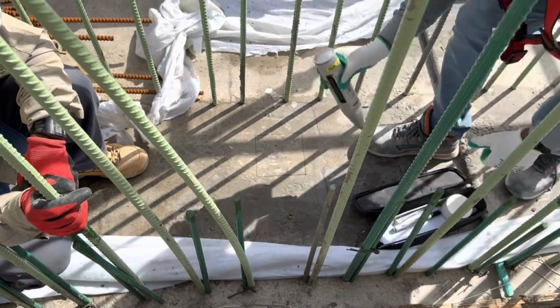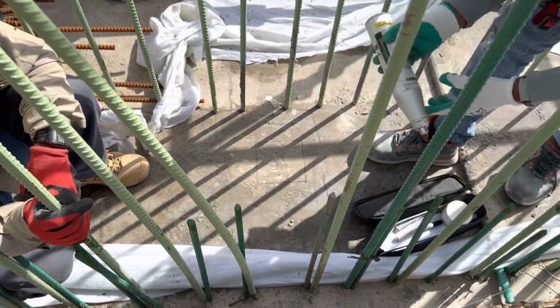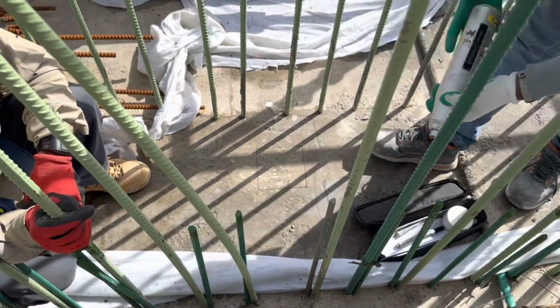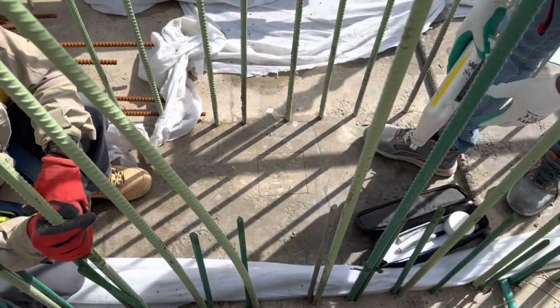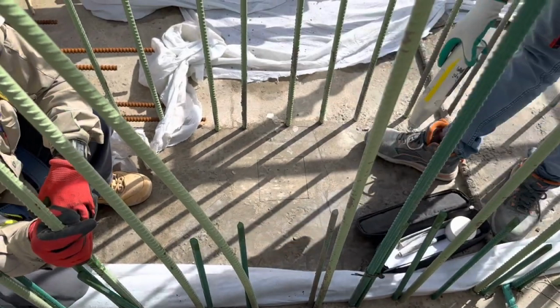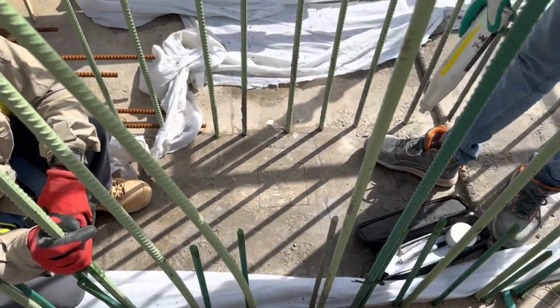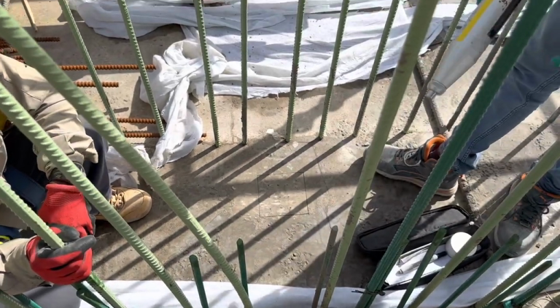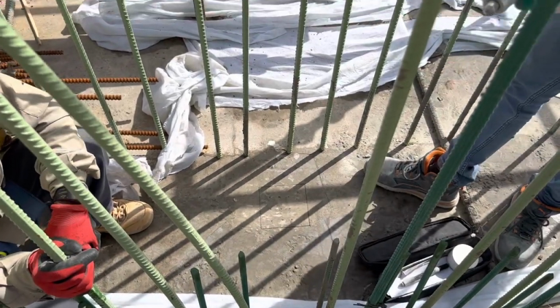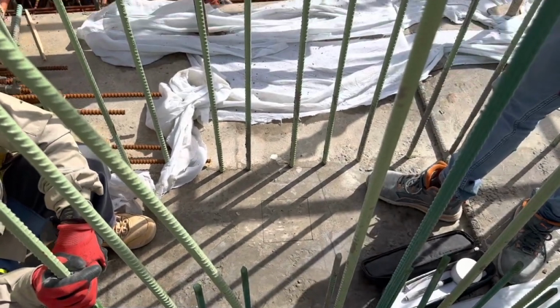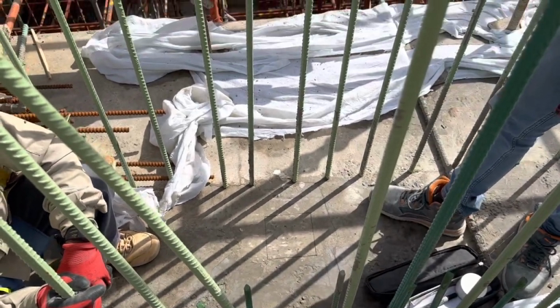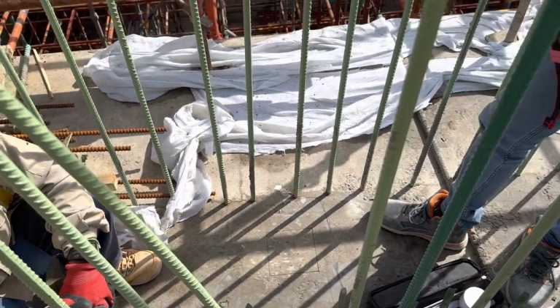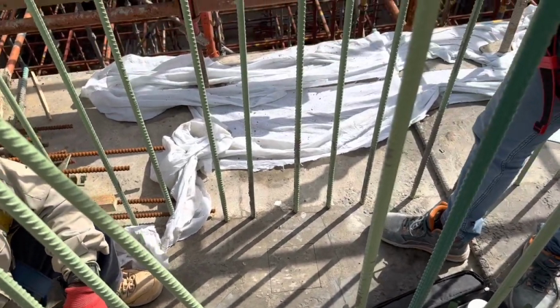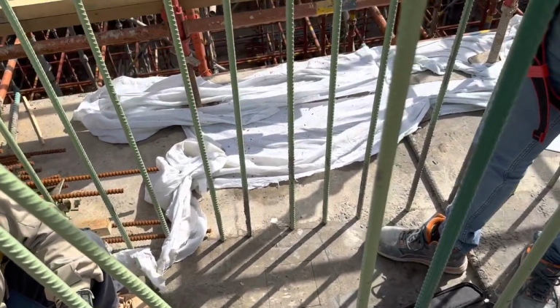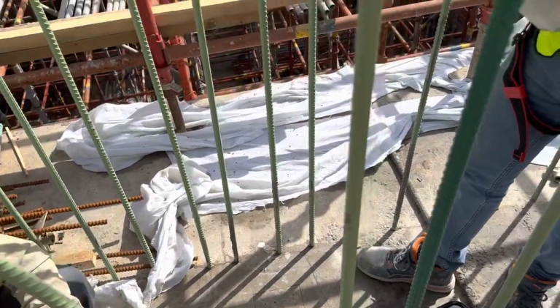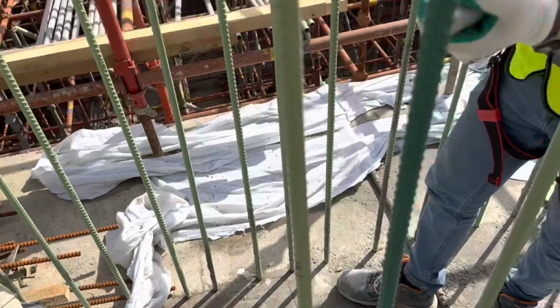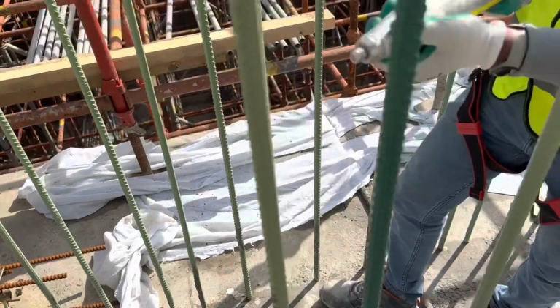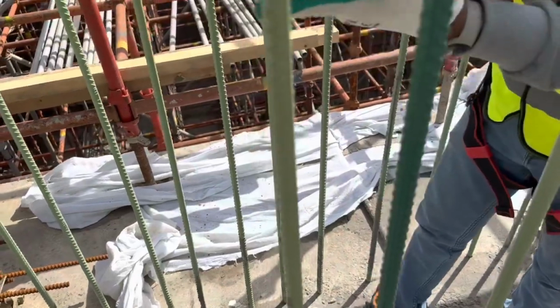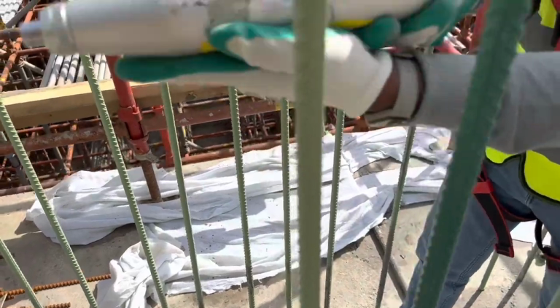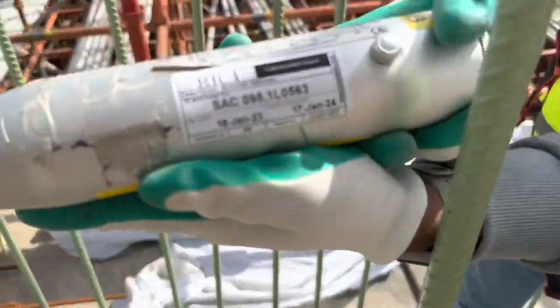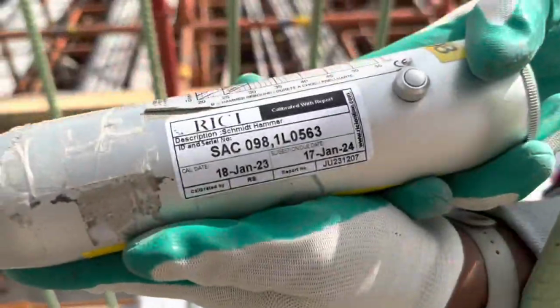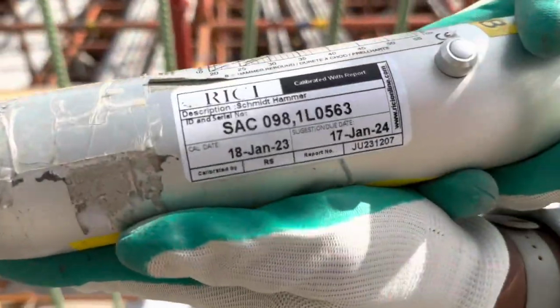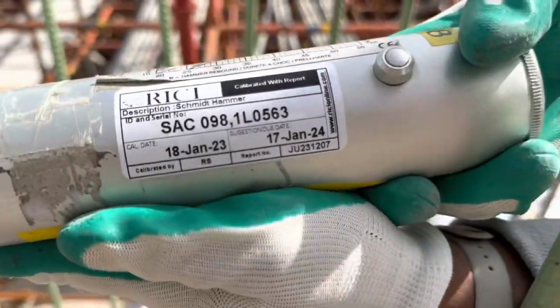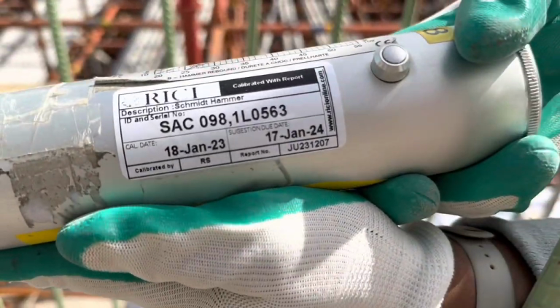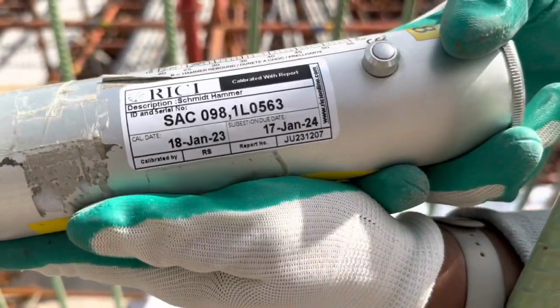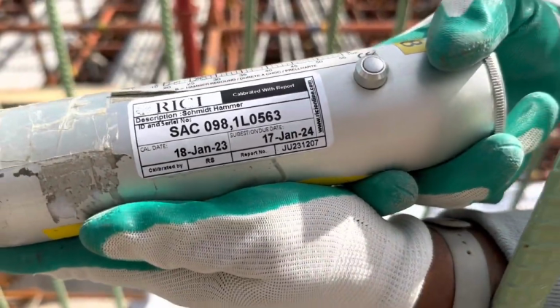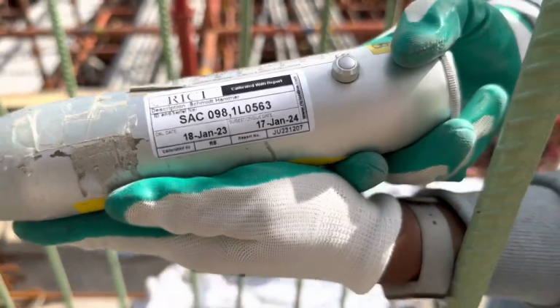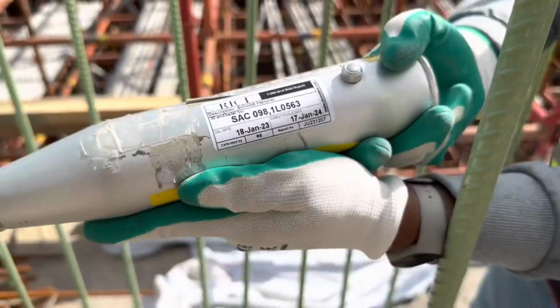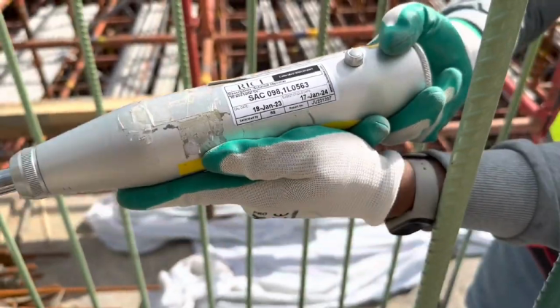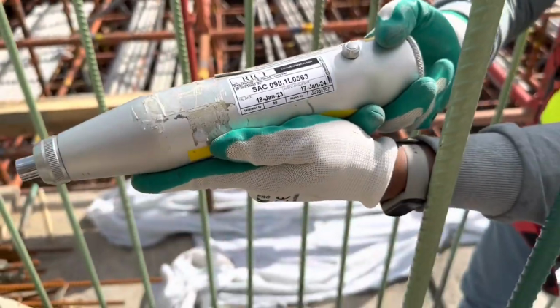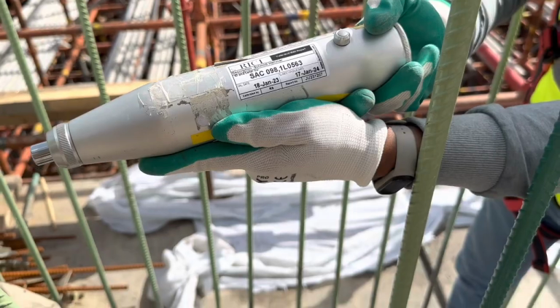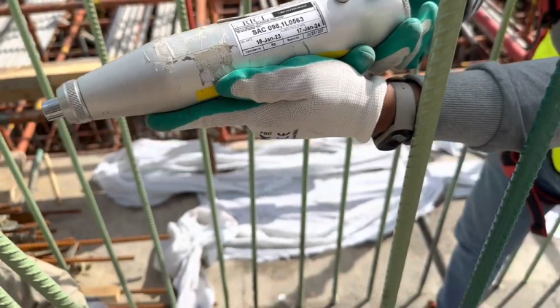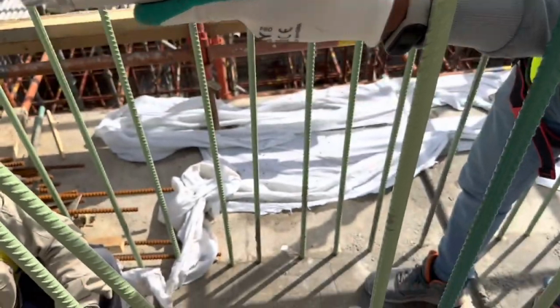Now, your rebound hammer test calibration is okay? Valid until January 17, 2024.